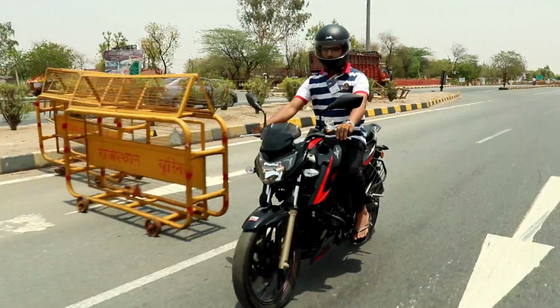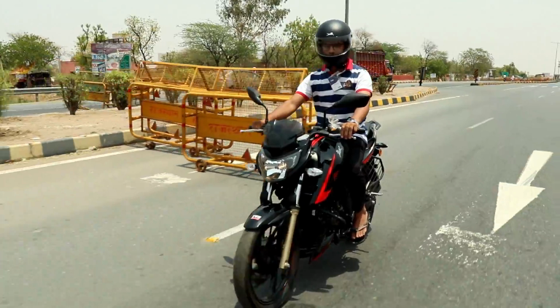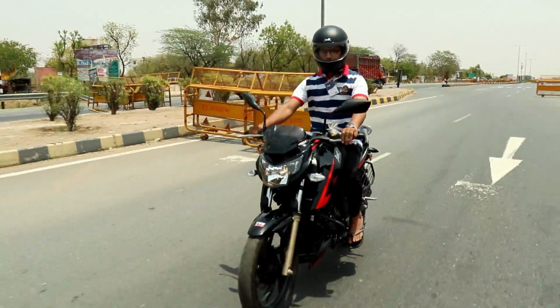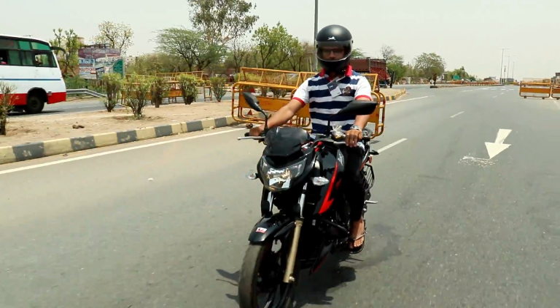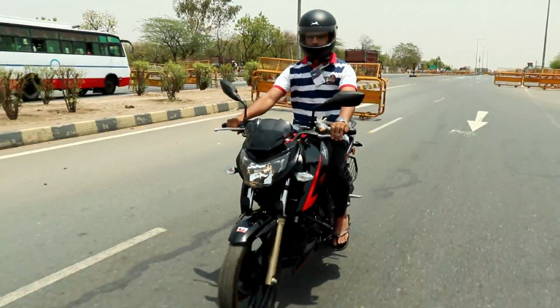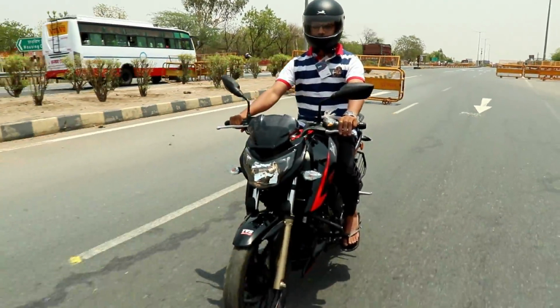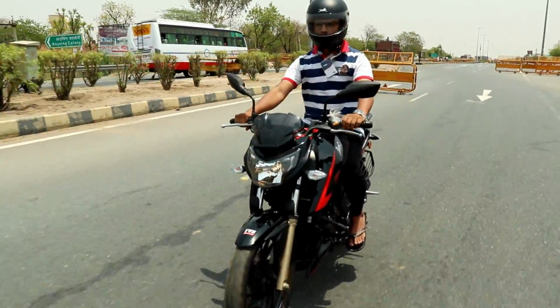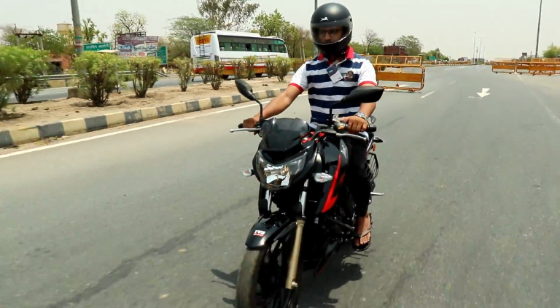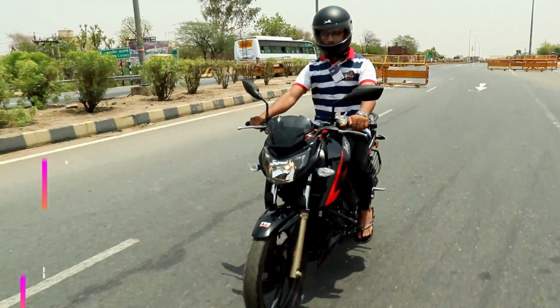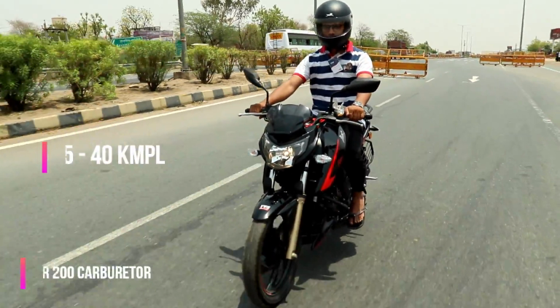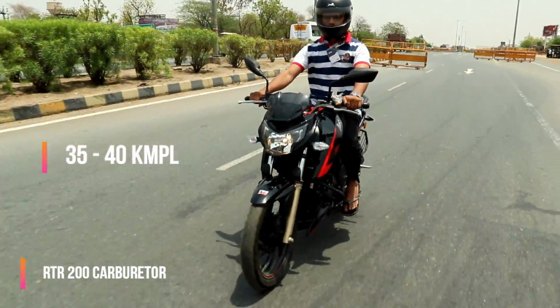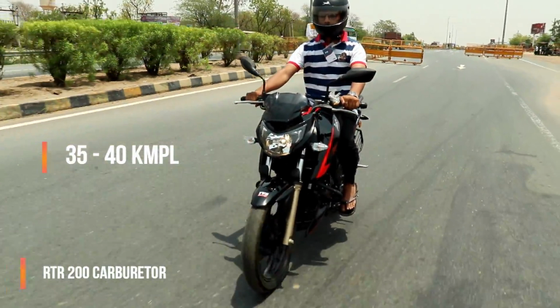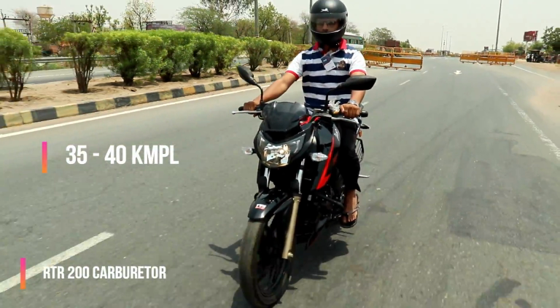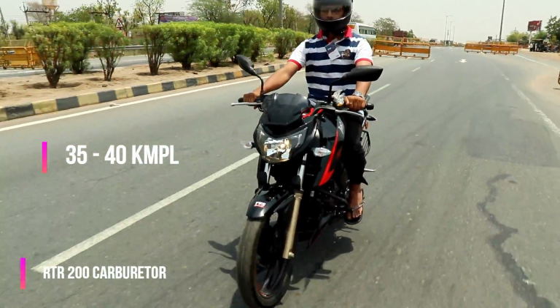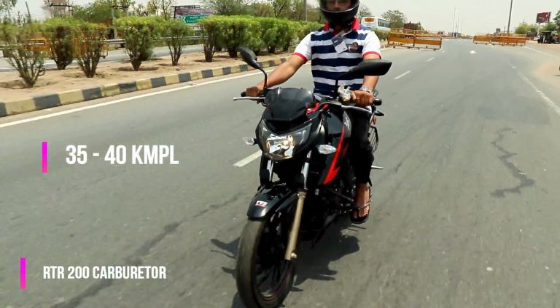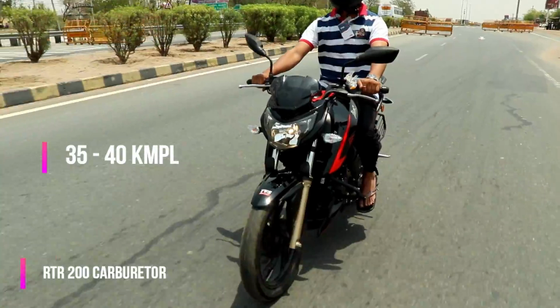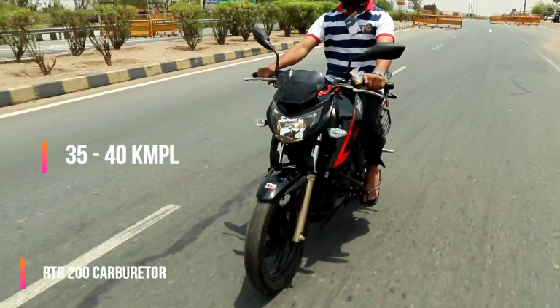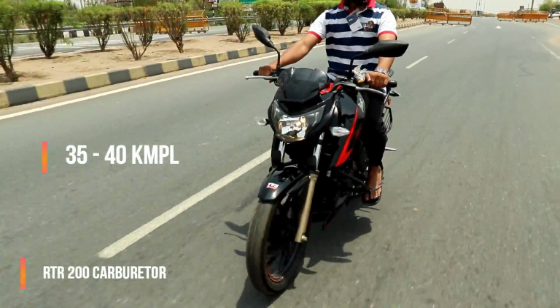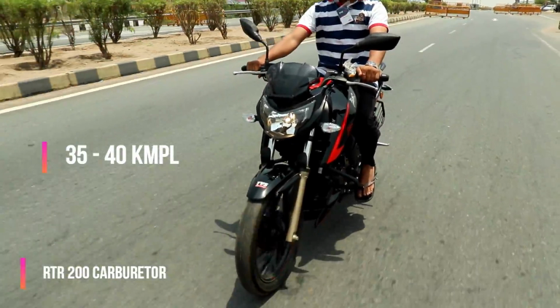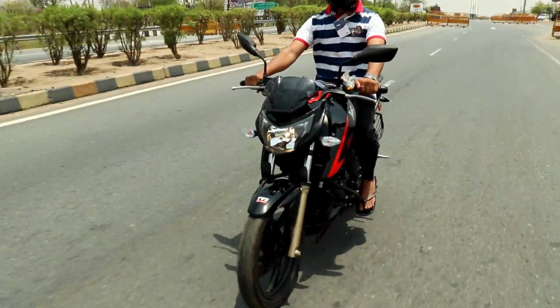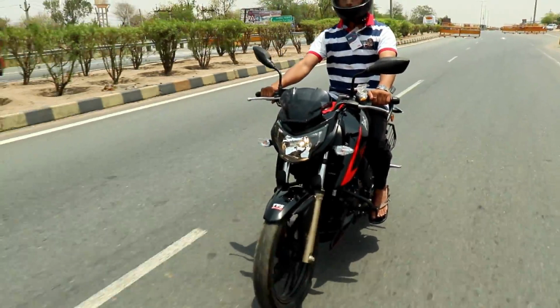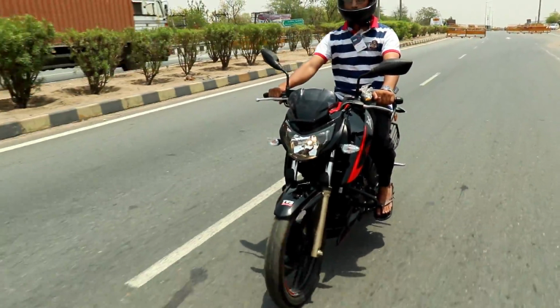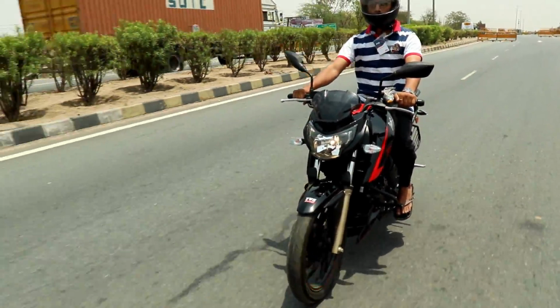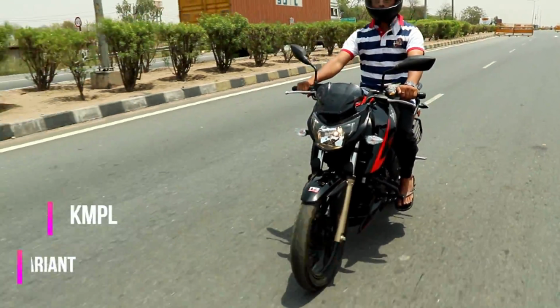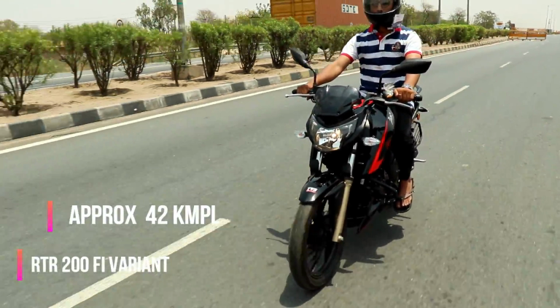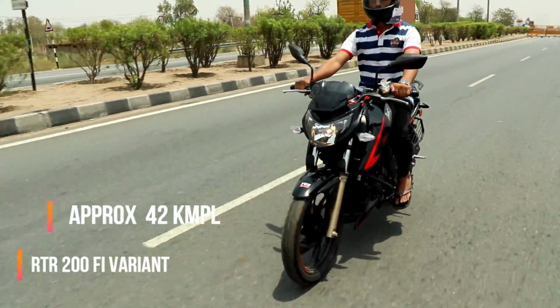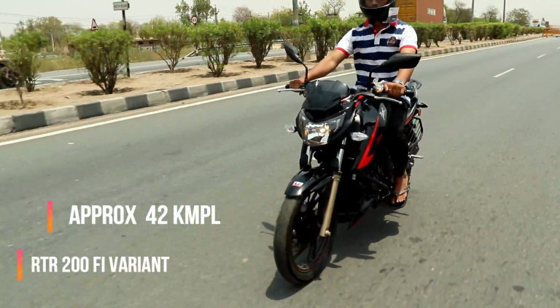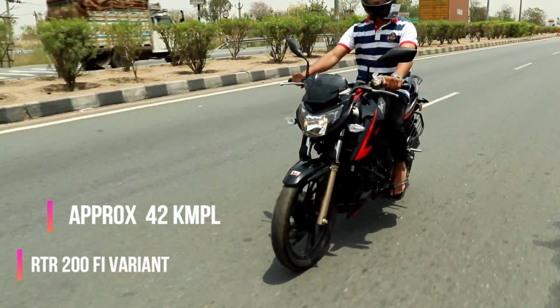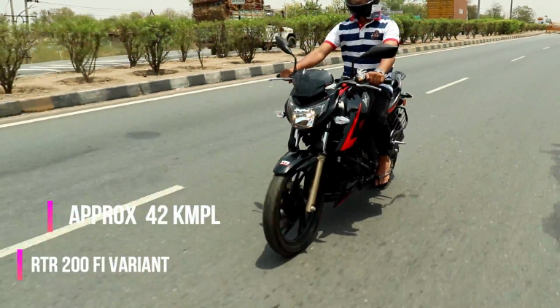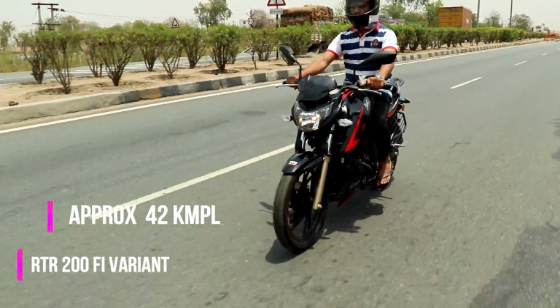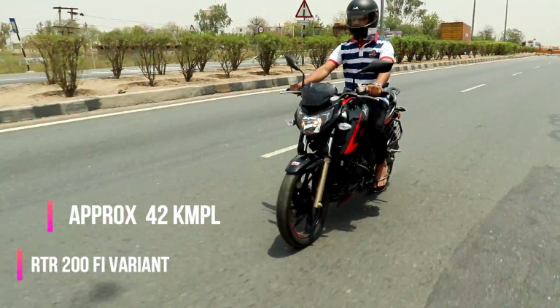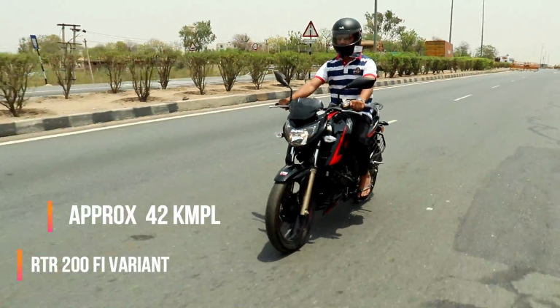If we talk about mileage, in the carburetor version we get around 35-40km per litre. For the fuel-injected version, we get around 42km per litre.